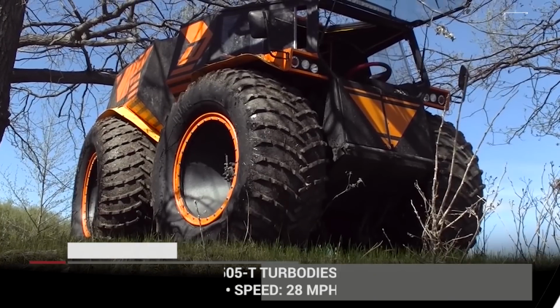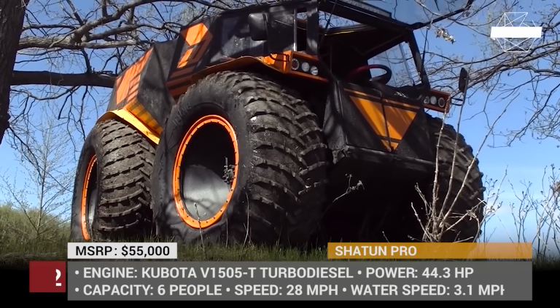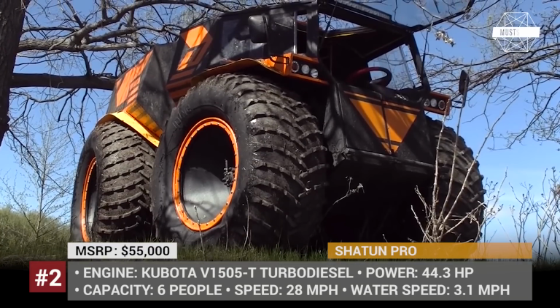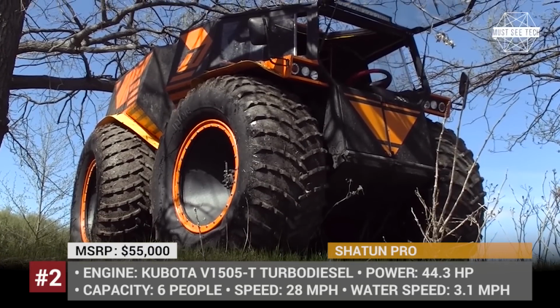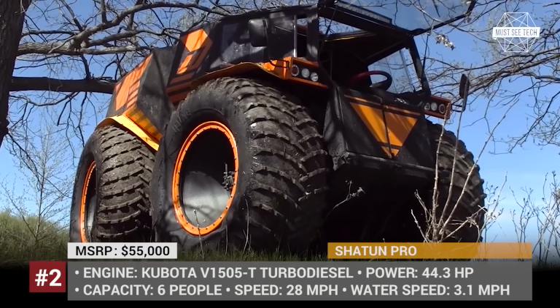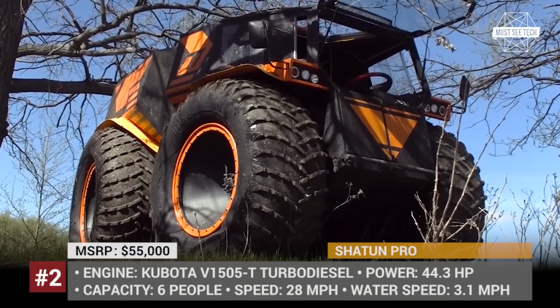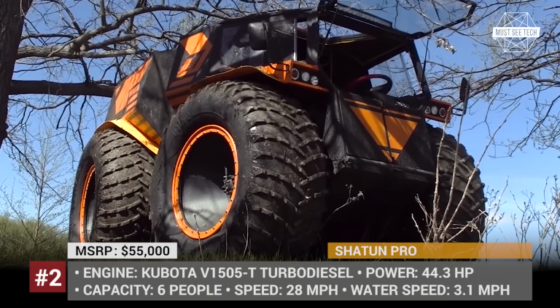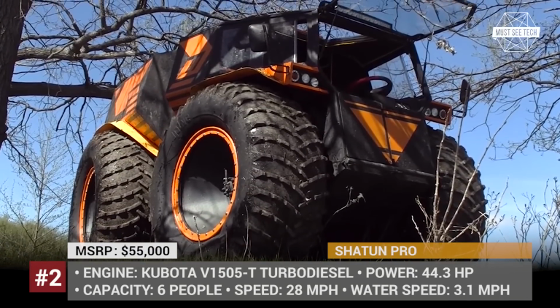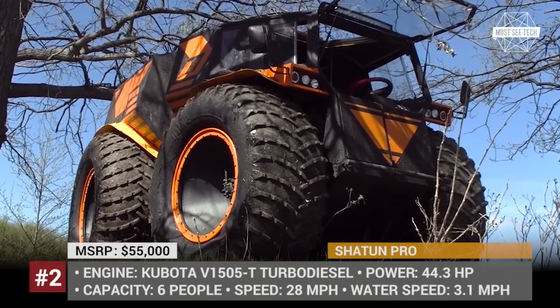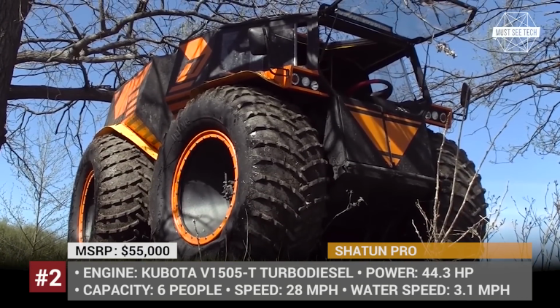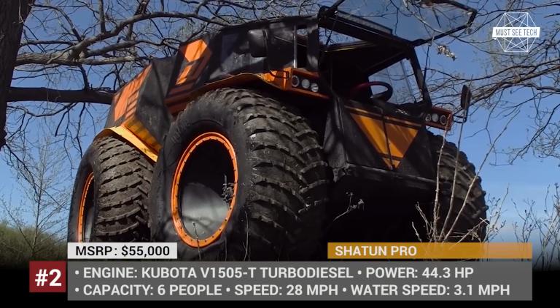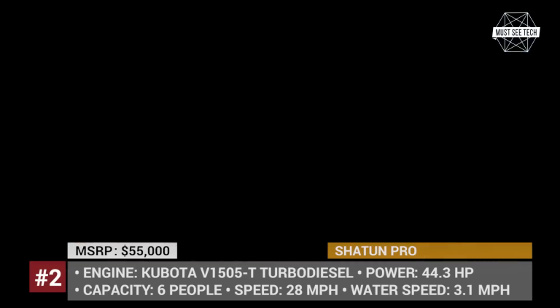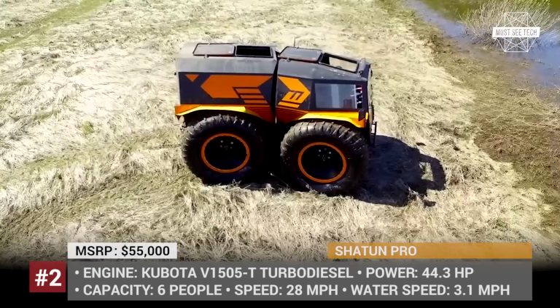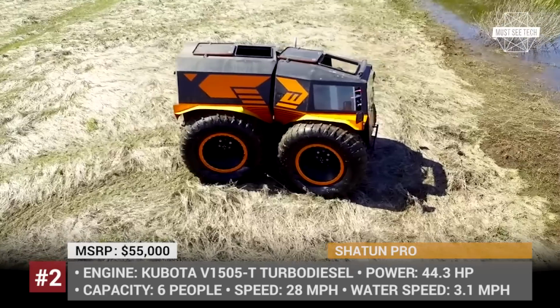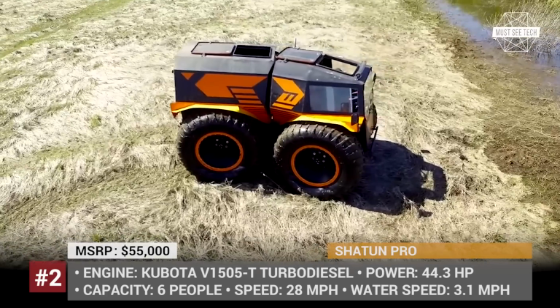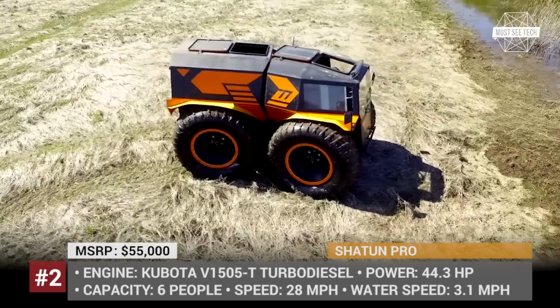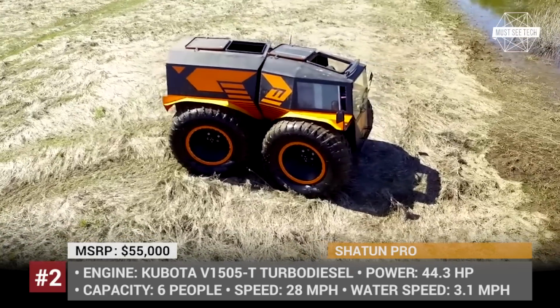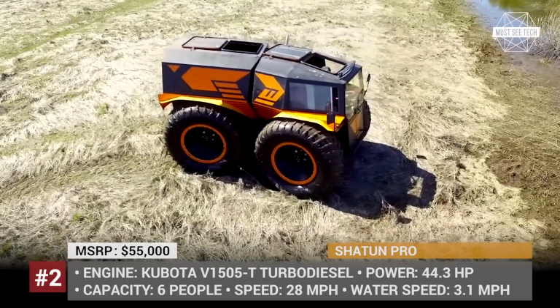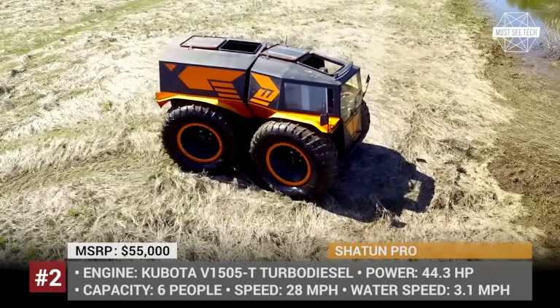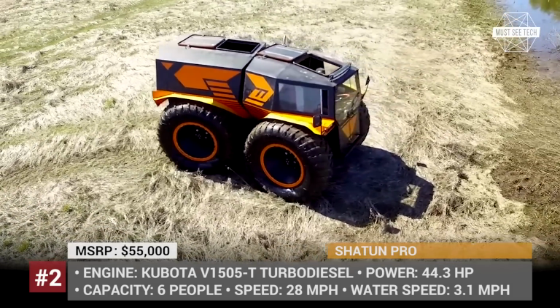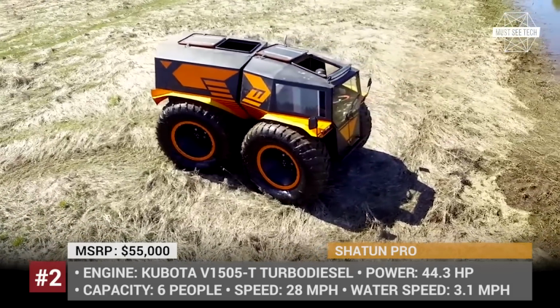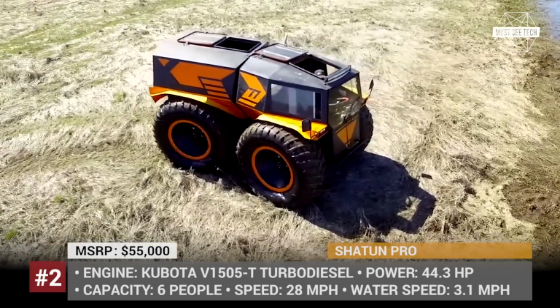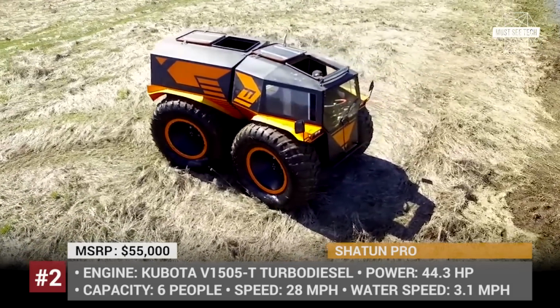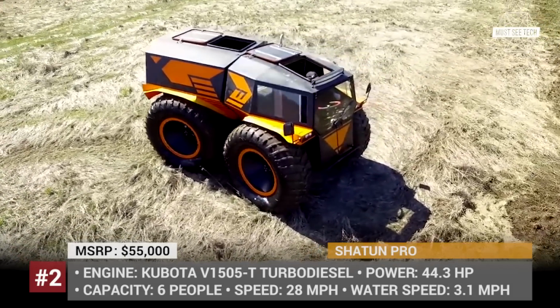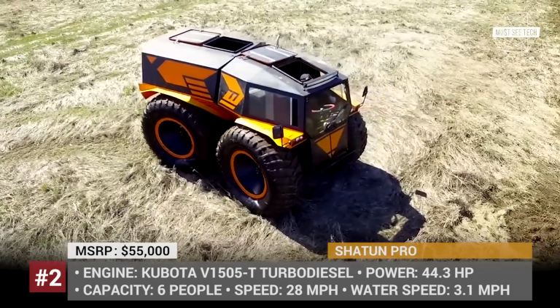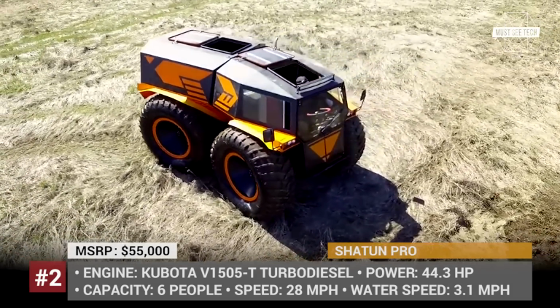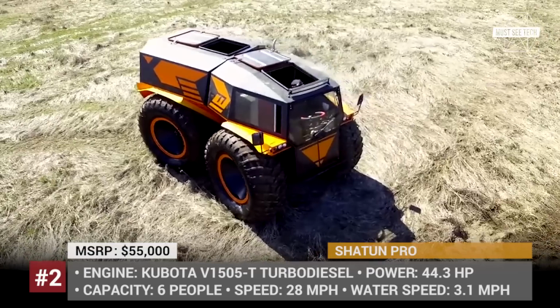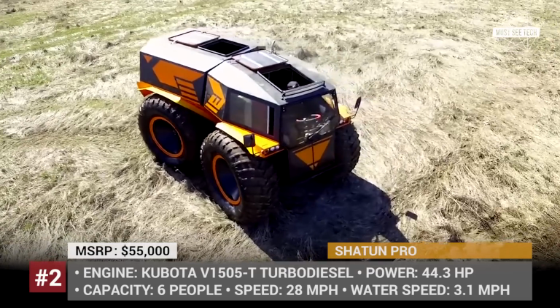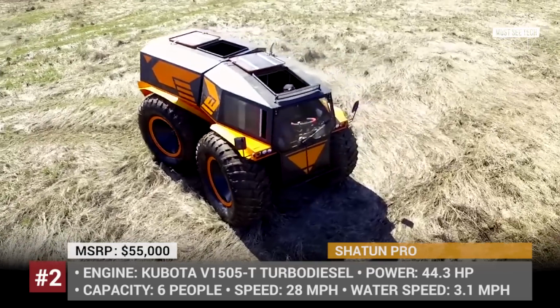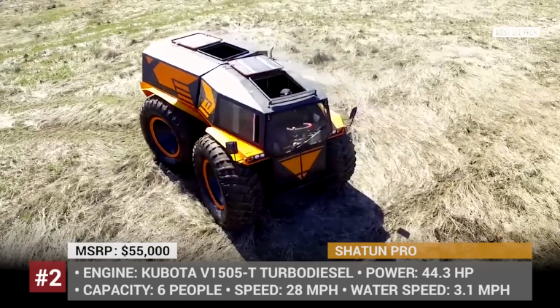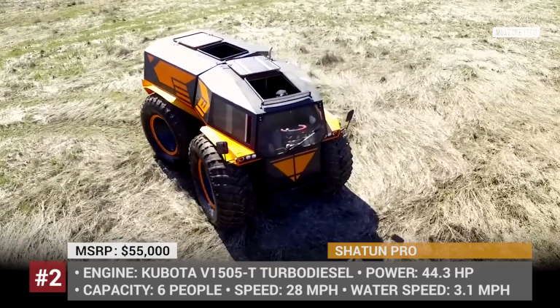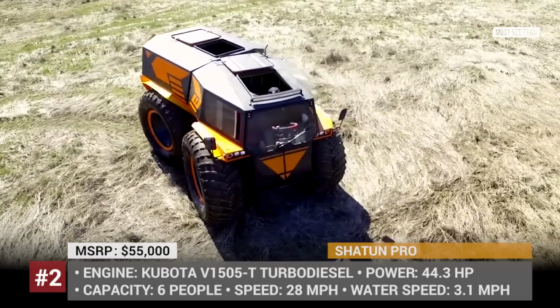Shatun Pro – another civilian-use crazy ATV named Shatun was recently released by Russian company NaviPotok, translated as the New Stream.